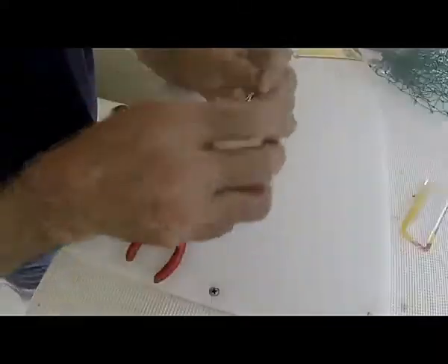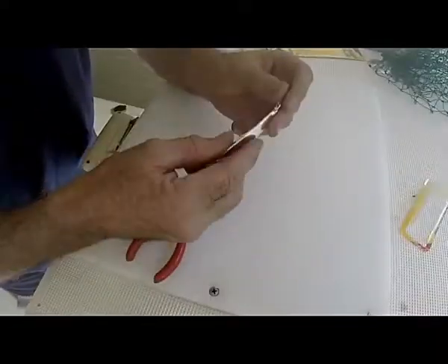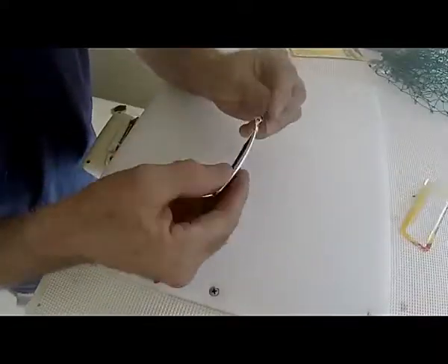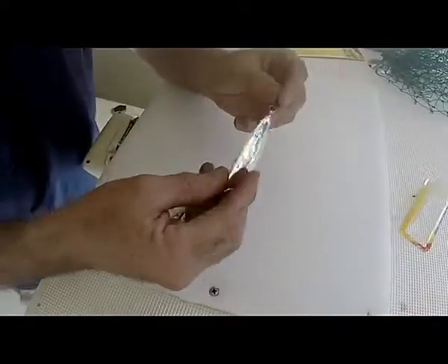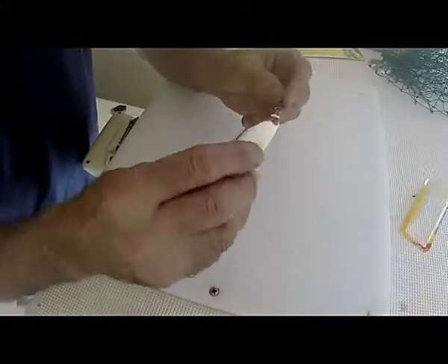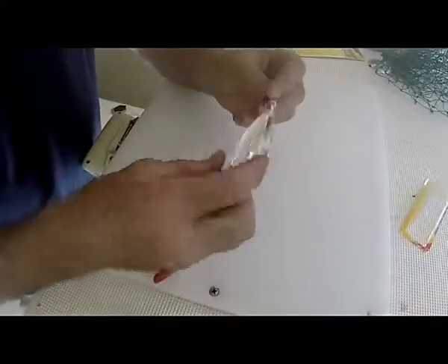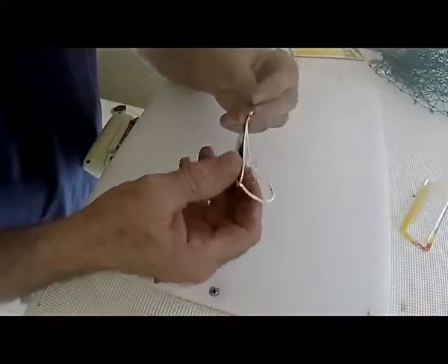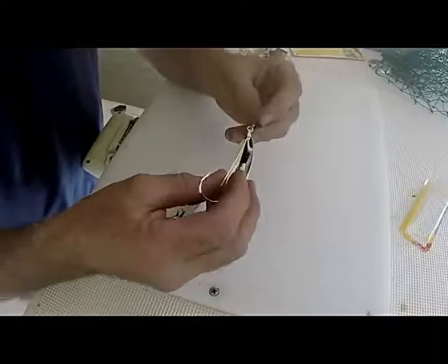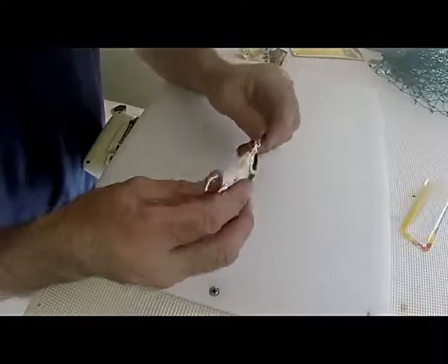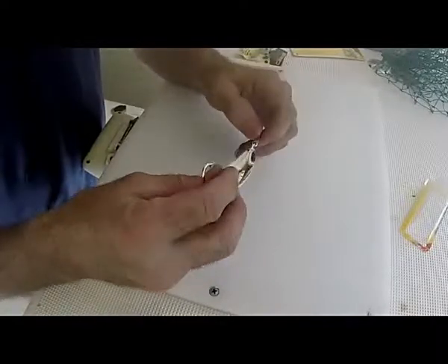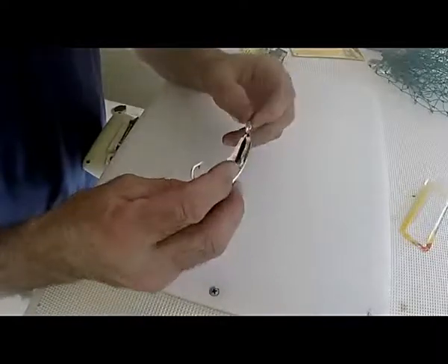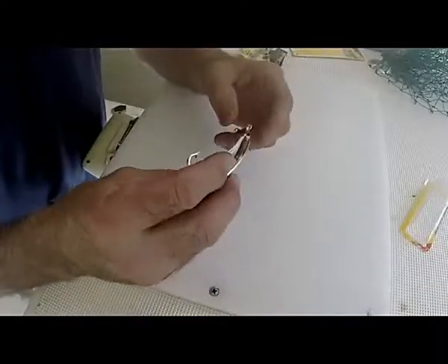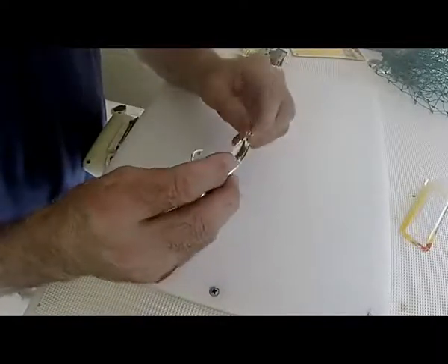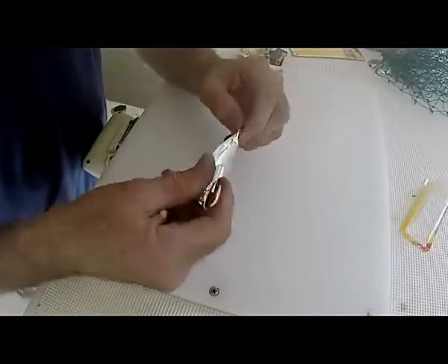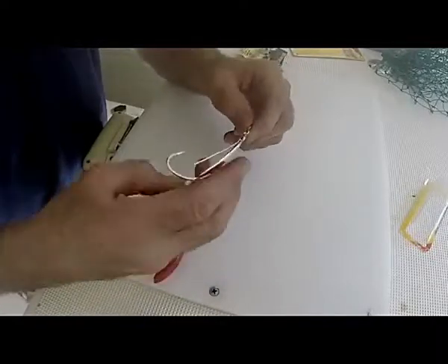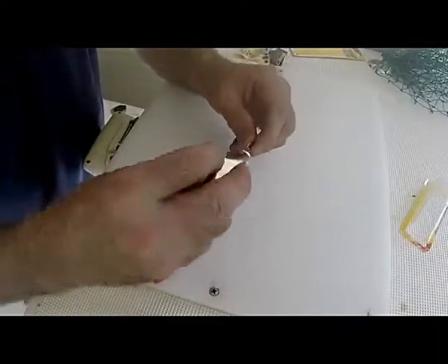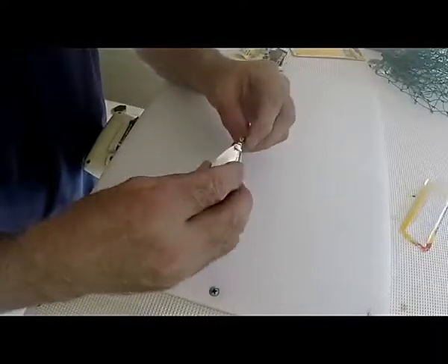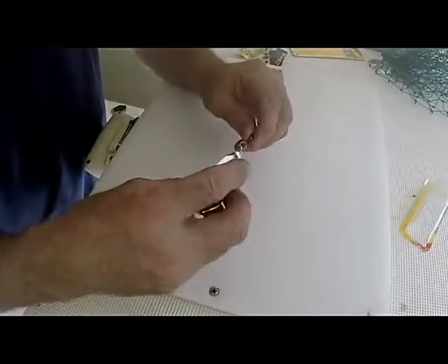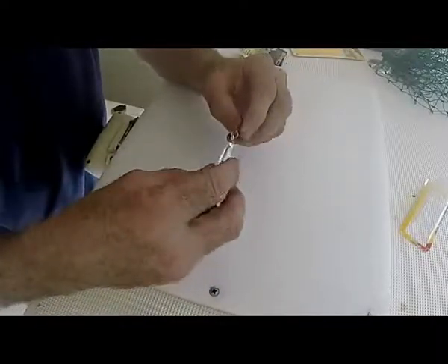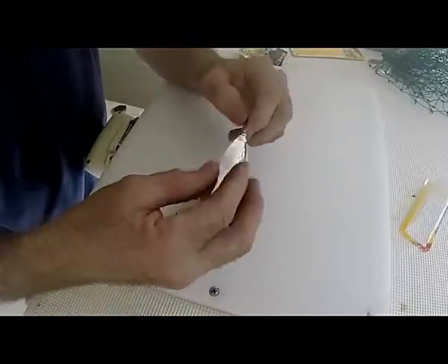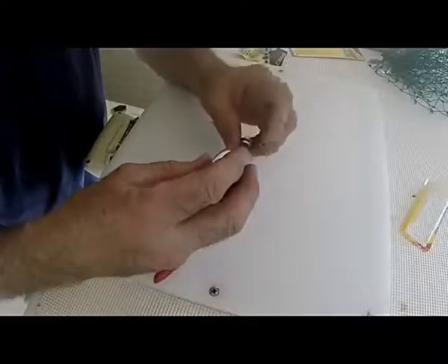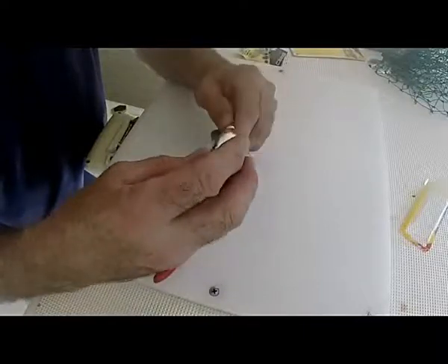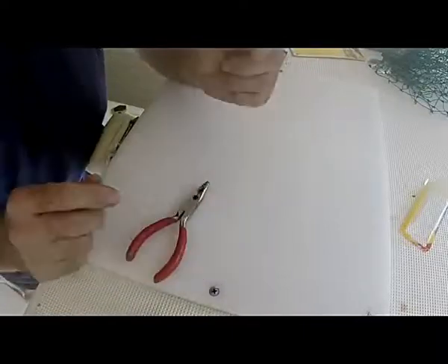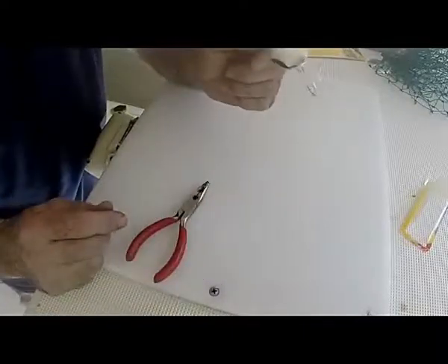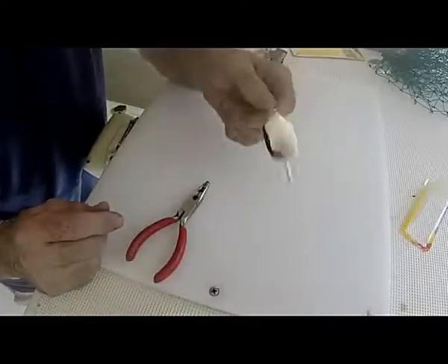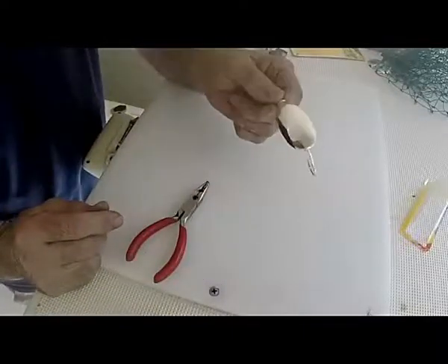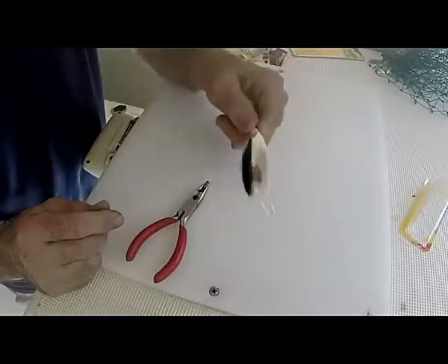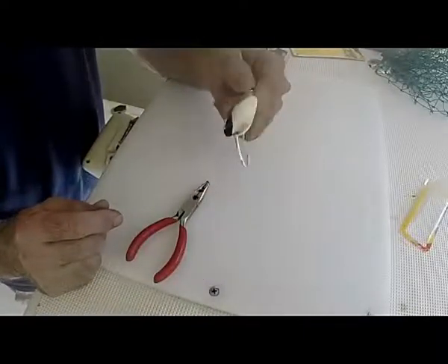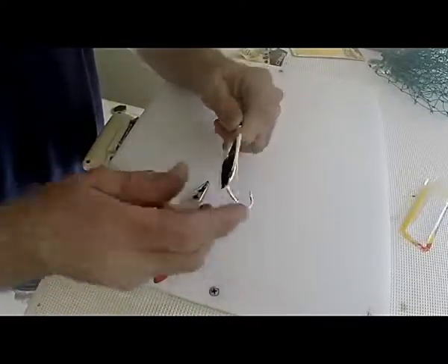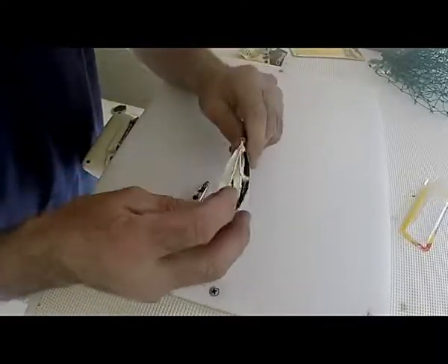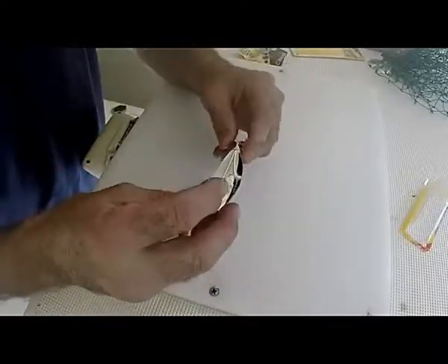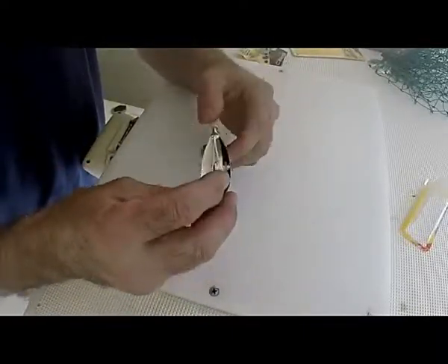What that does is it keeps your line from twisting up. These things spin when they're in the water being retrieved, and they spin when they're being cast. So when you're throwing it out there and reeling it back, you're getting a bunch of line twists.